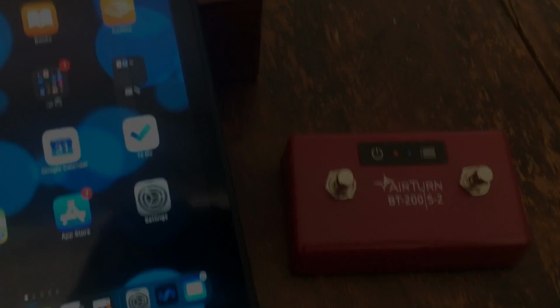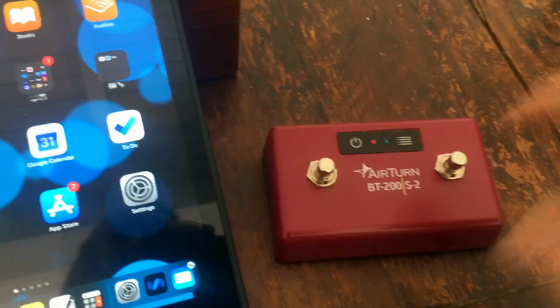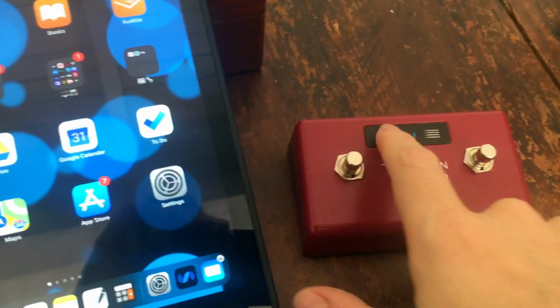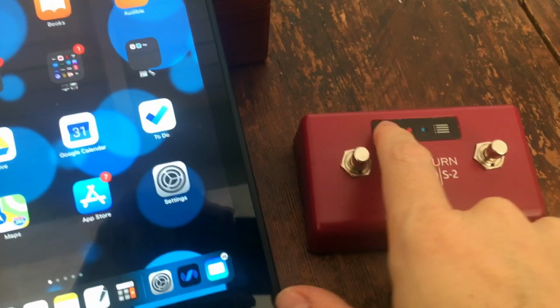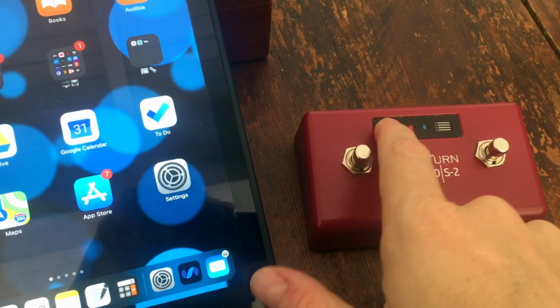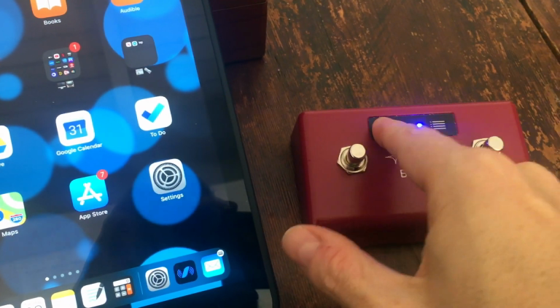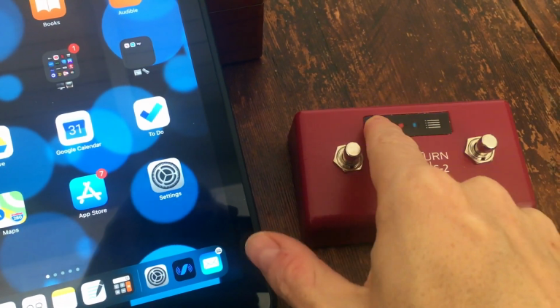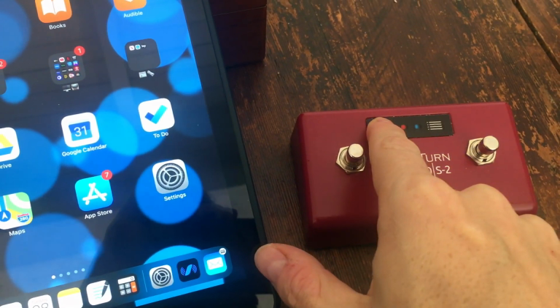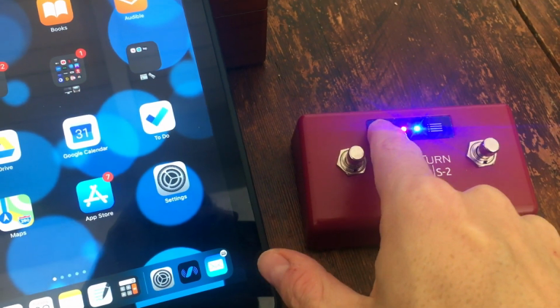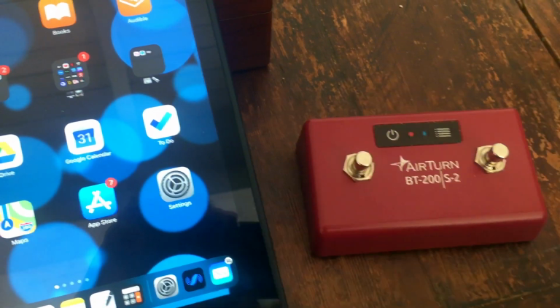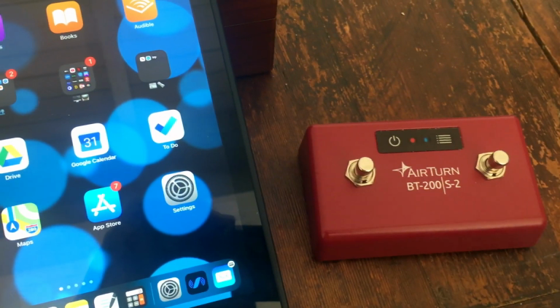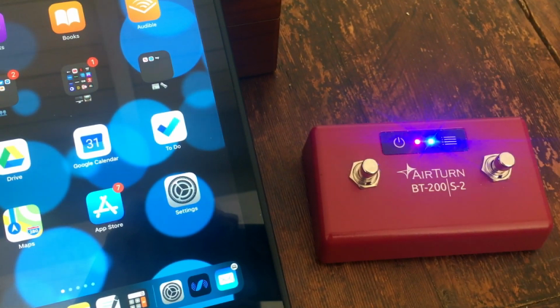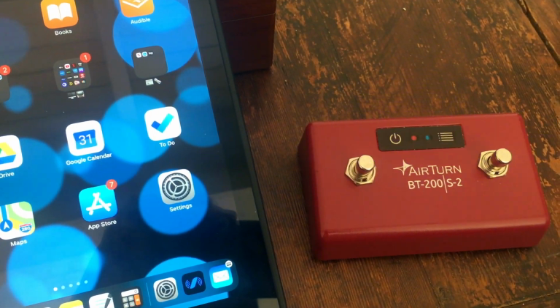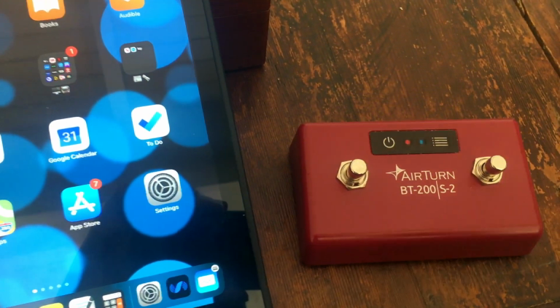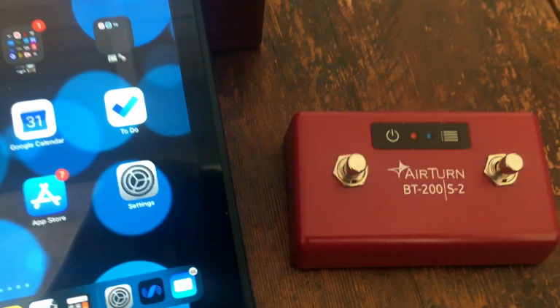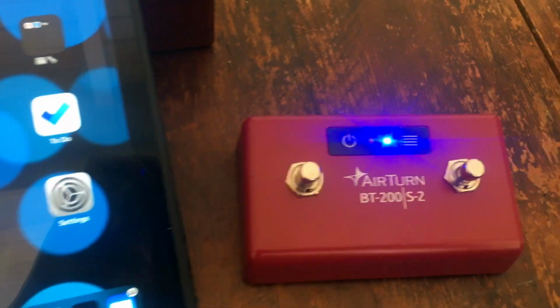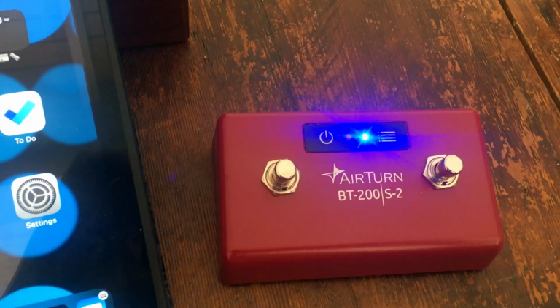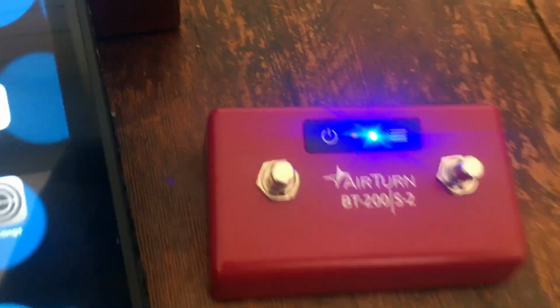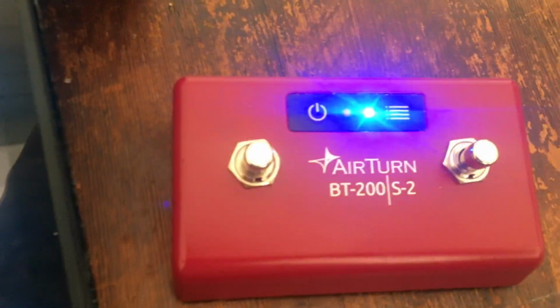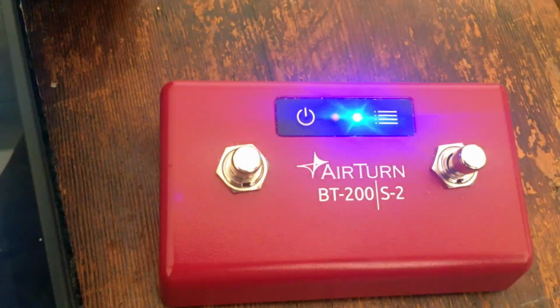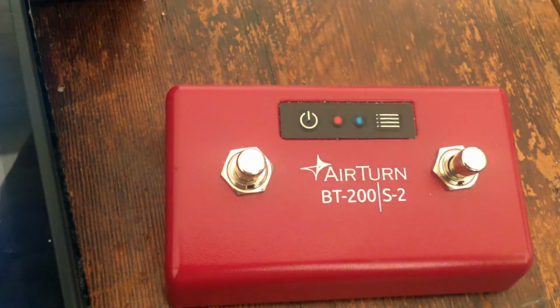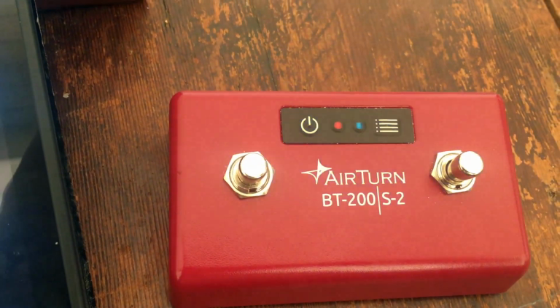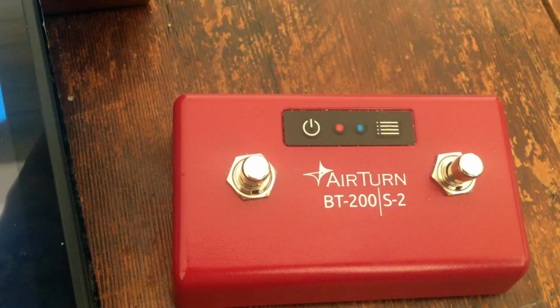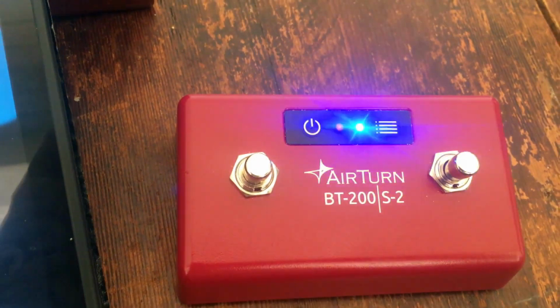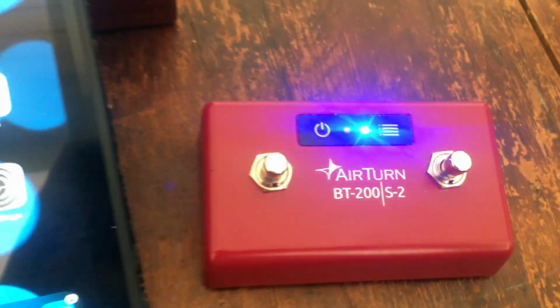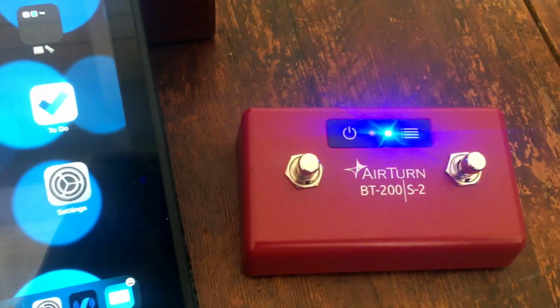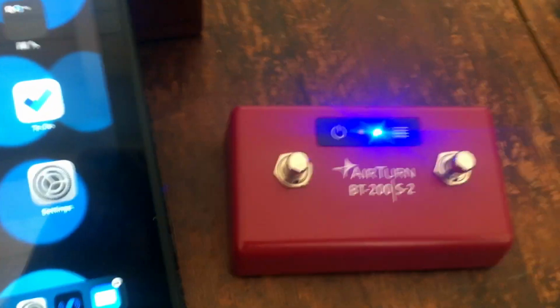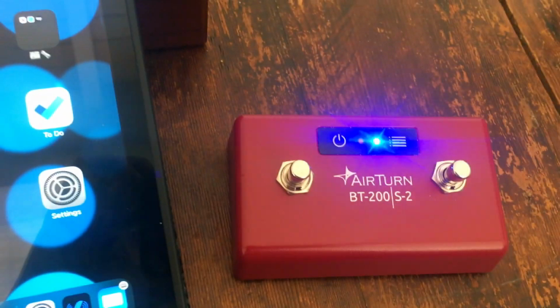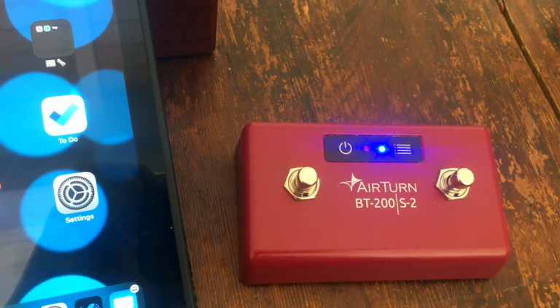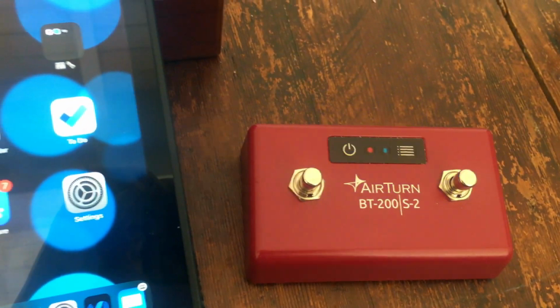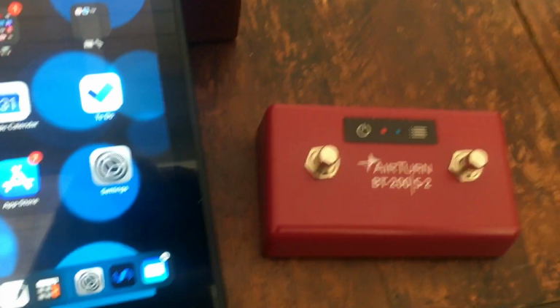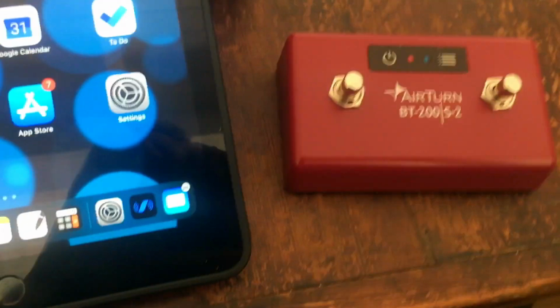First thing you do is turn the unit on — hold down the power button. It'll blink a few times and you'll see the blue light blinking fast, which means it's looking for a device to pair with.